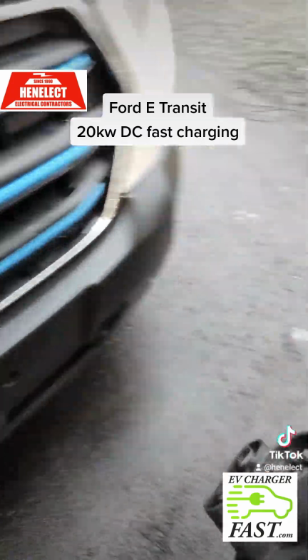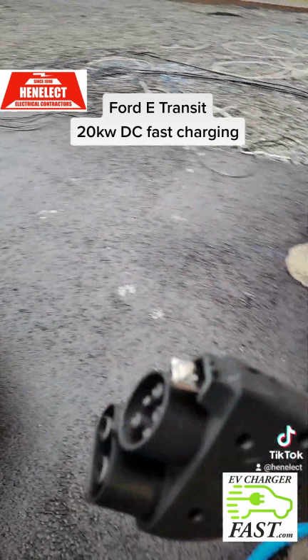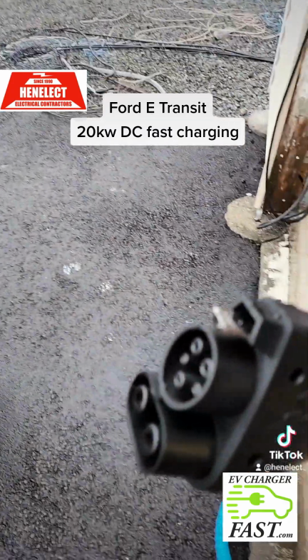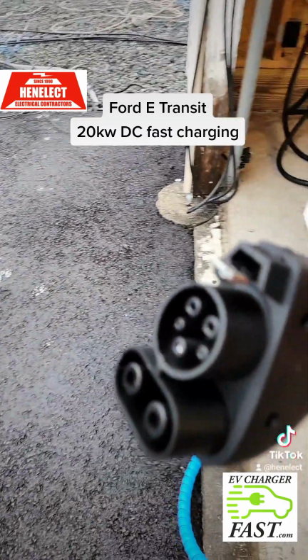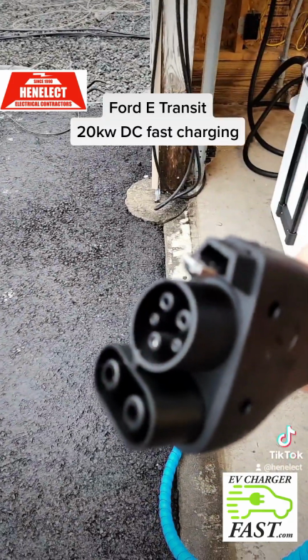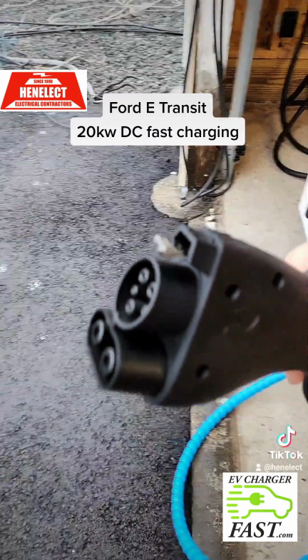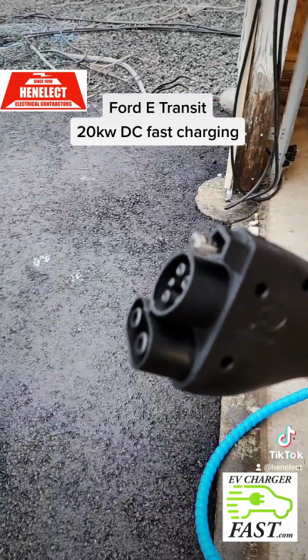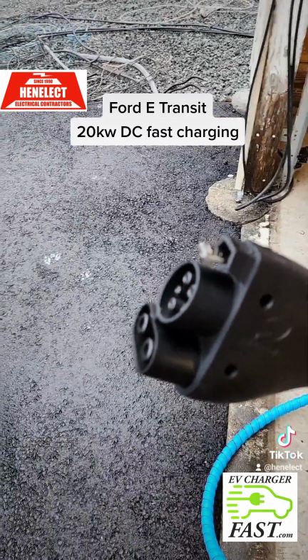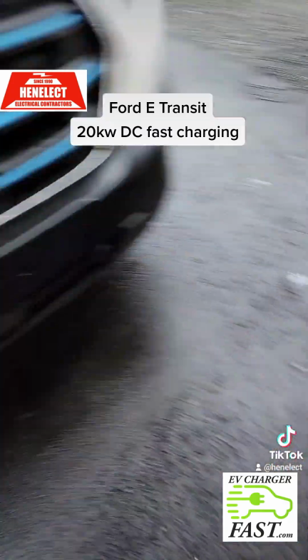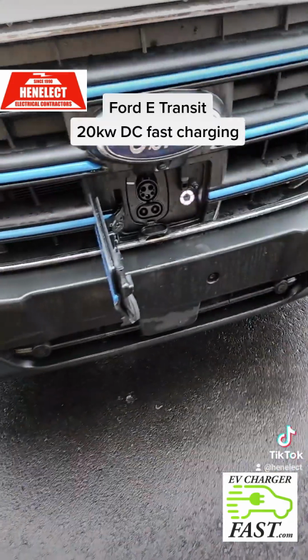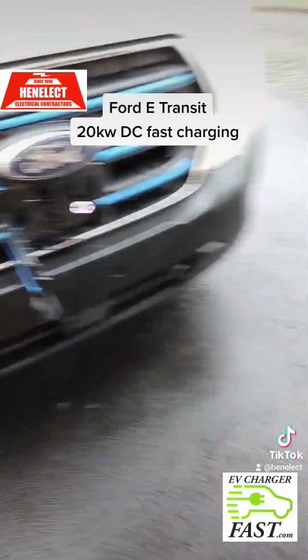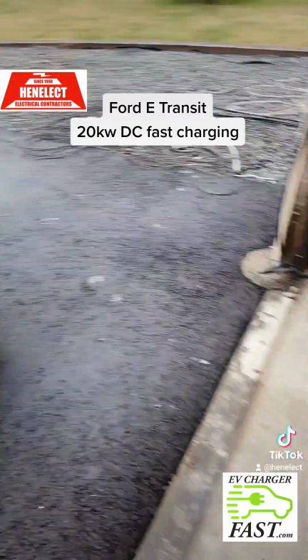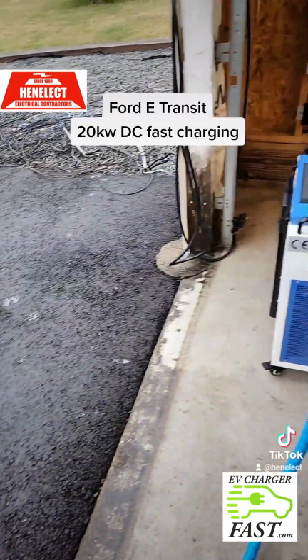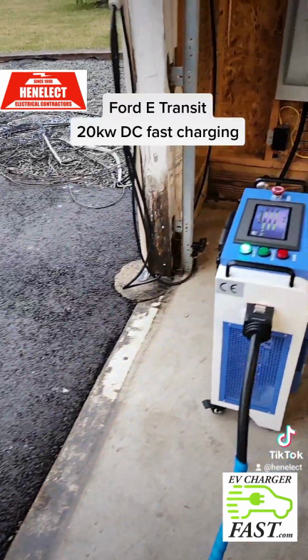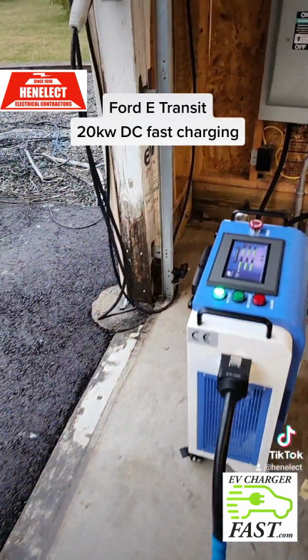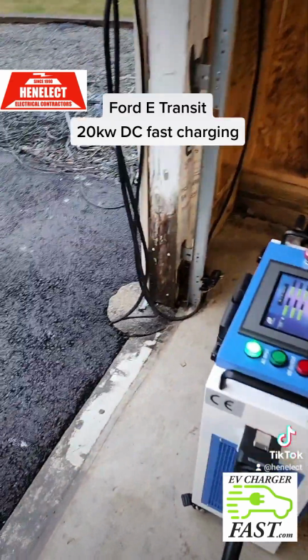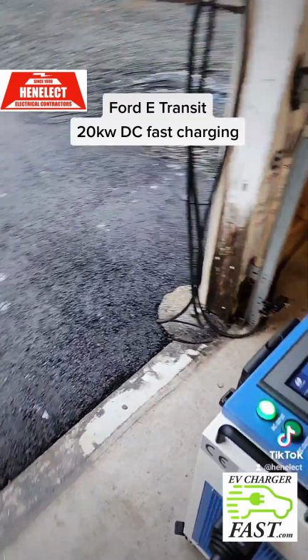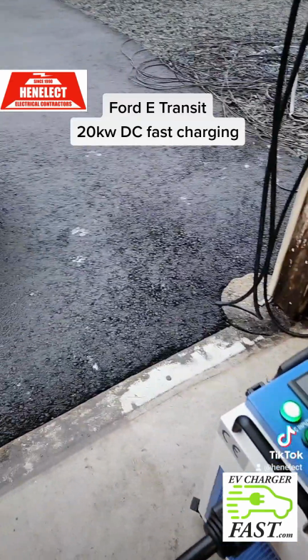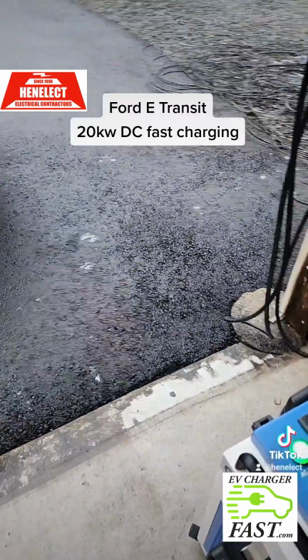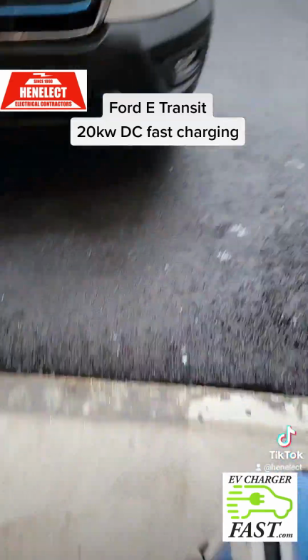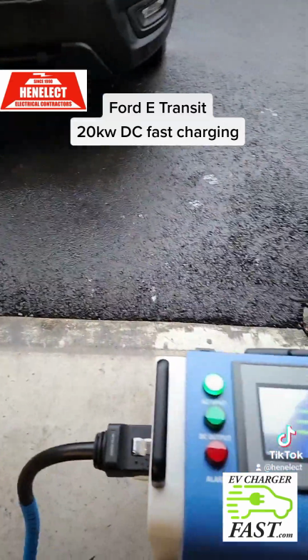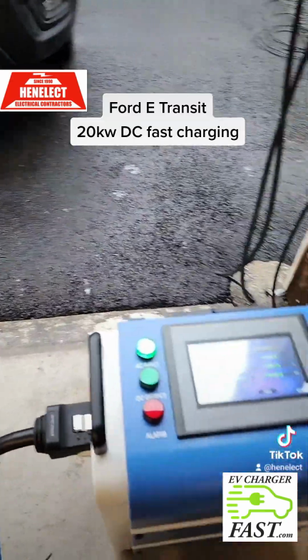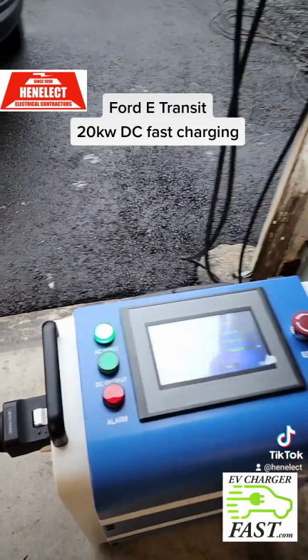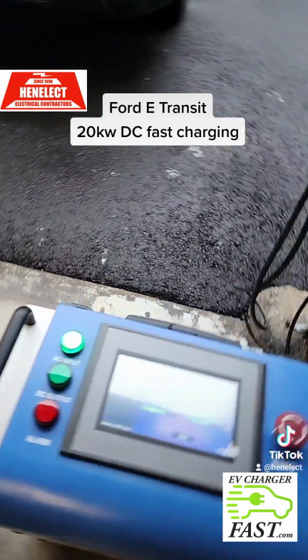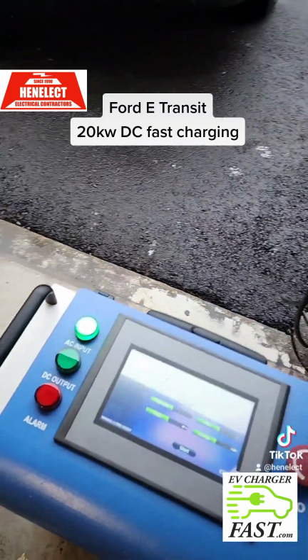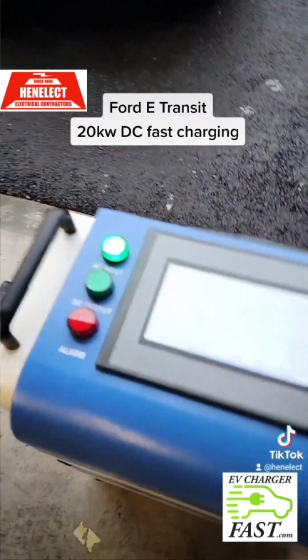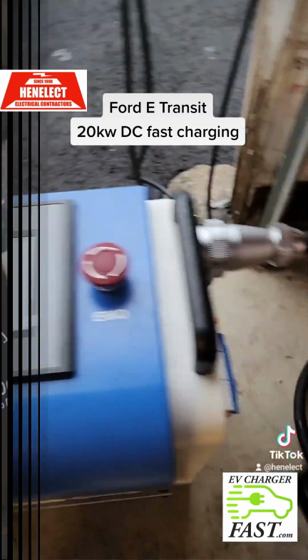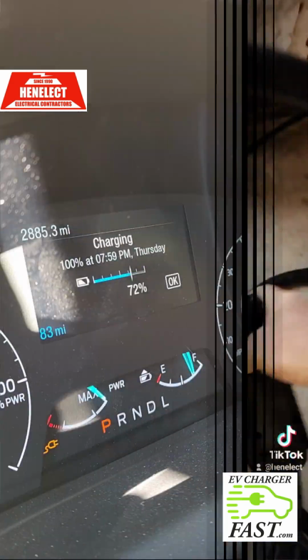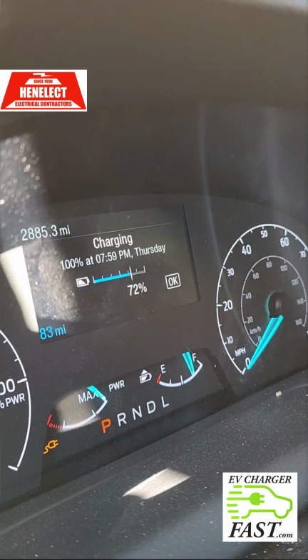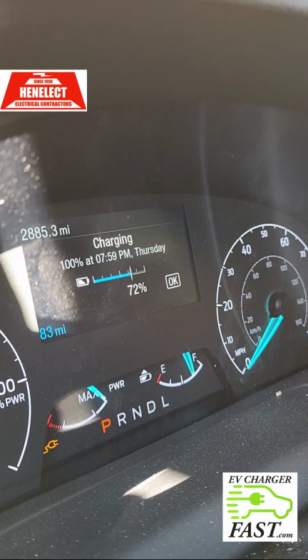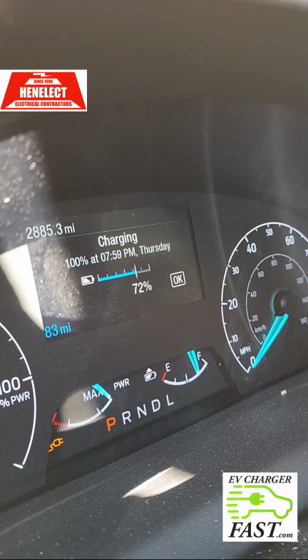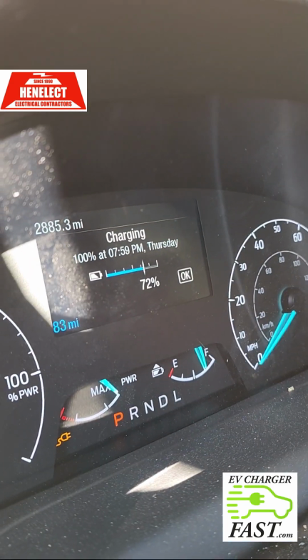Here's our CCS connector coming into the van. I'm fully charged so I can unplug it — this is the CCS connector giving pure DC straight to the vans. The reason we're using this is we've been dispatched during the day and it's exceeded the range of the van.